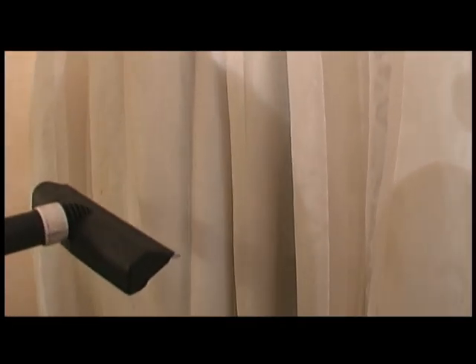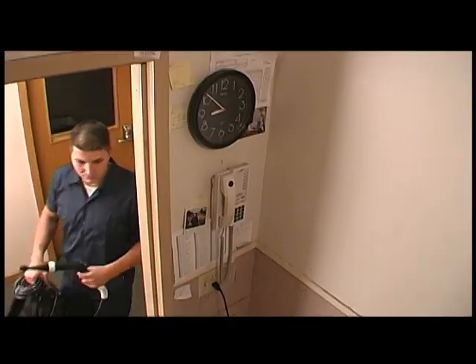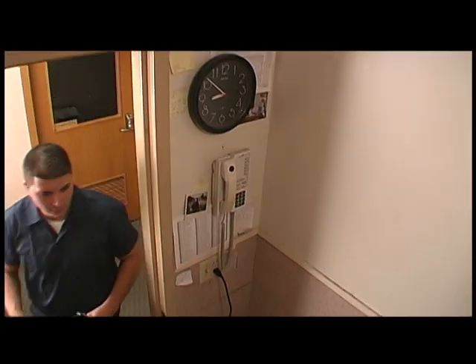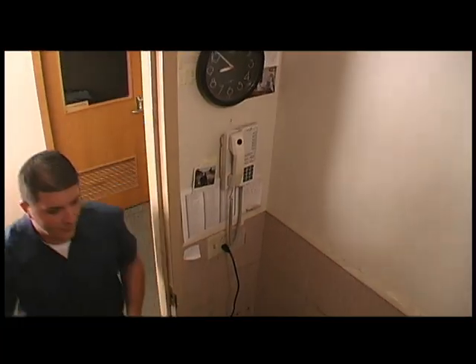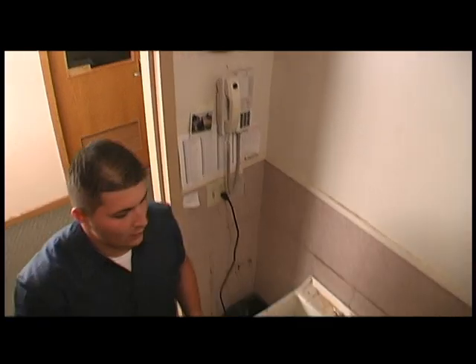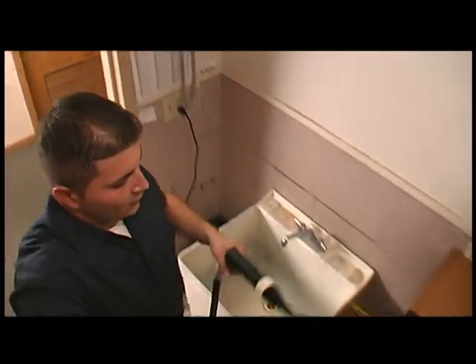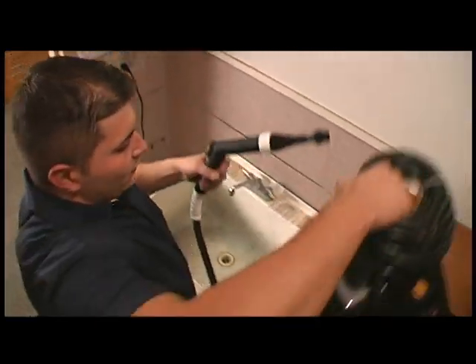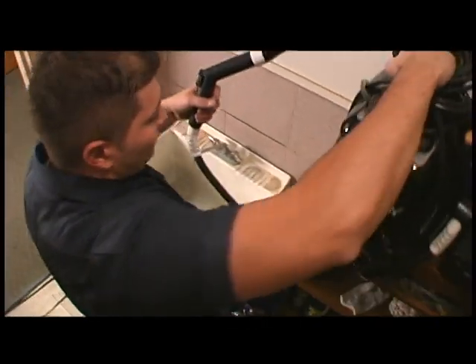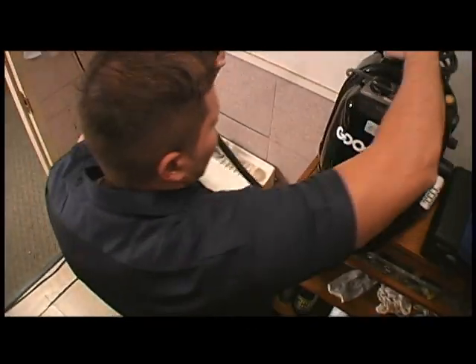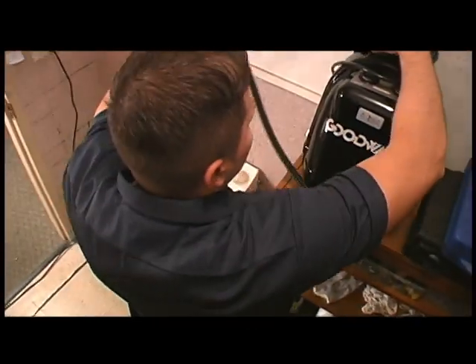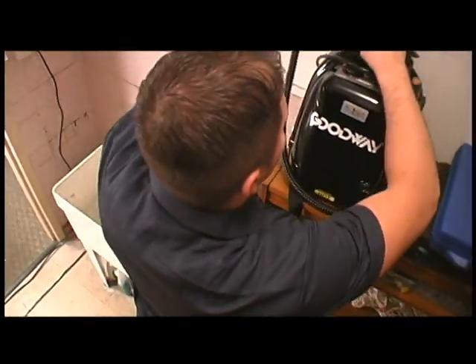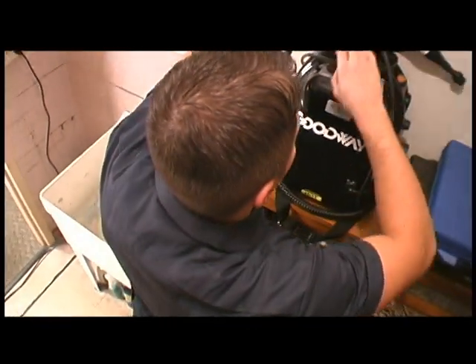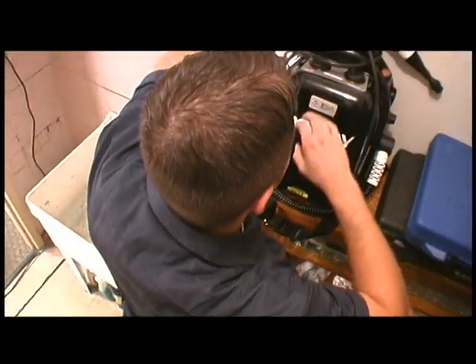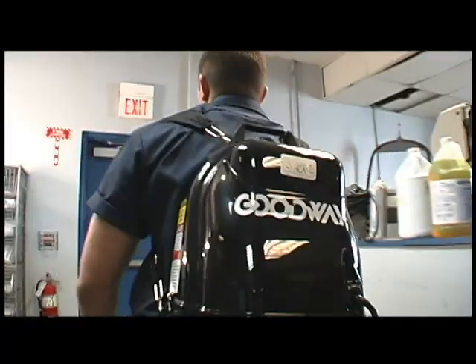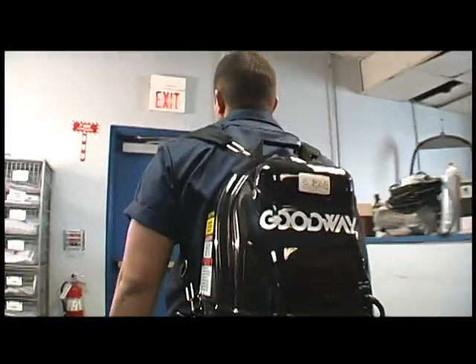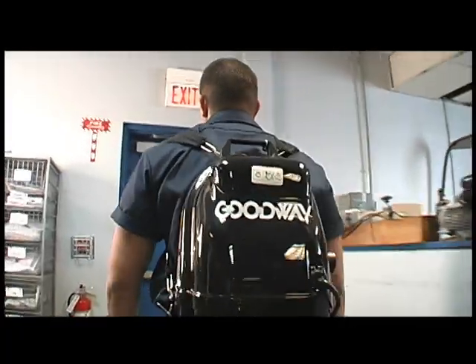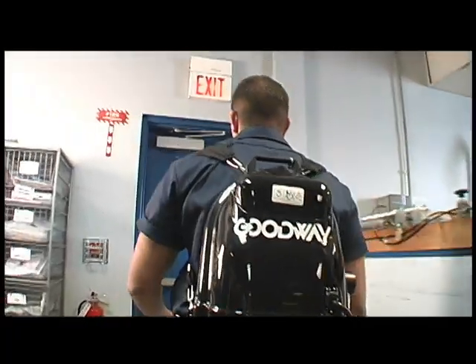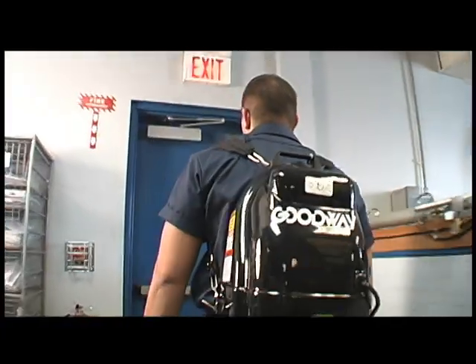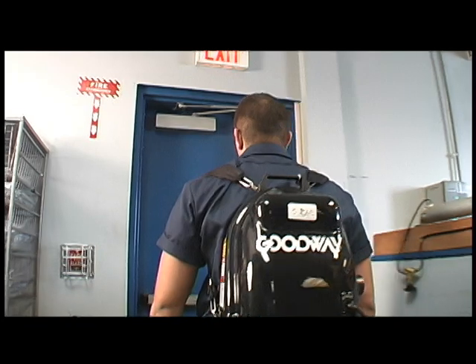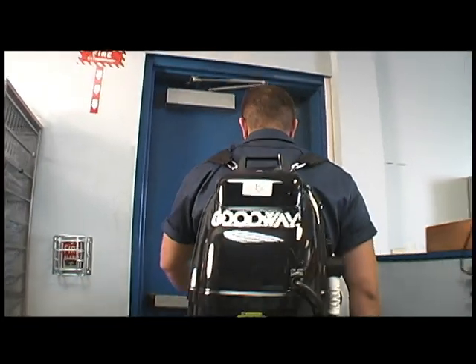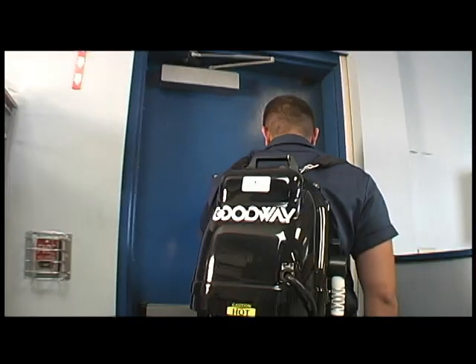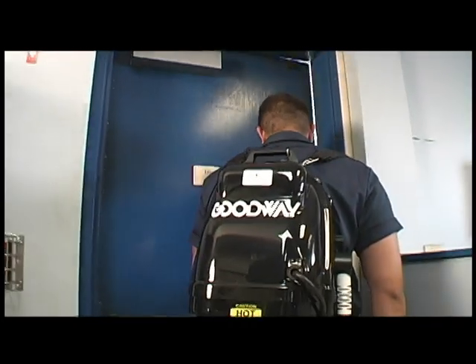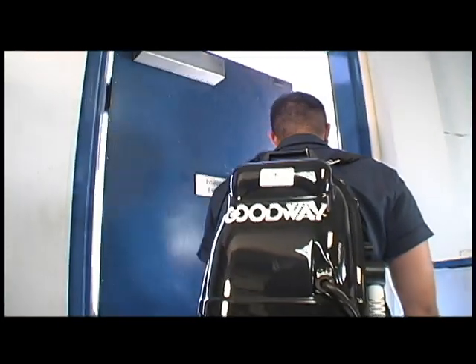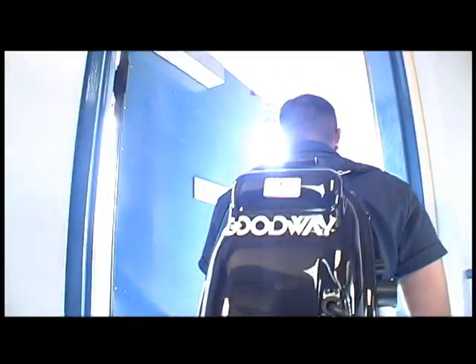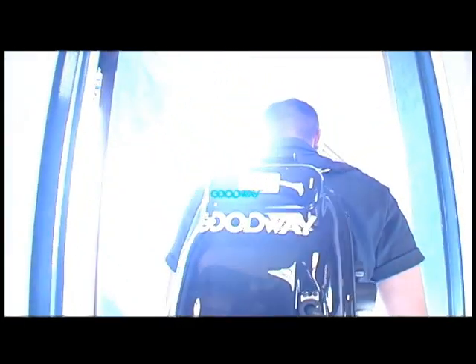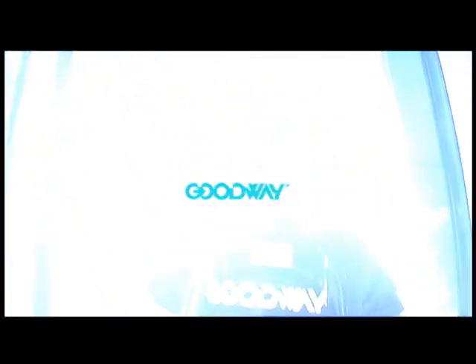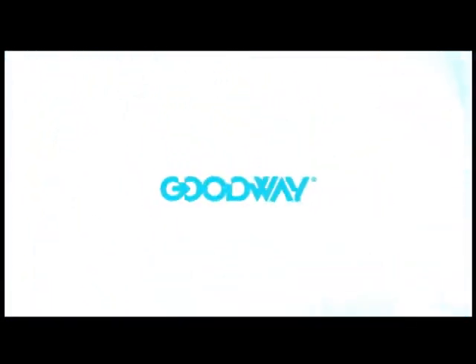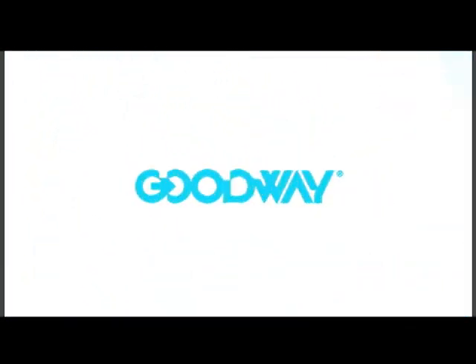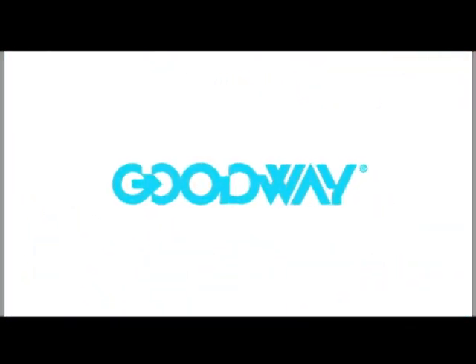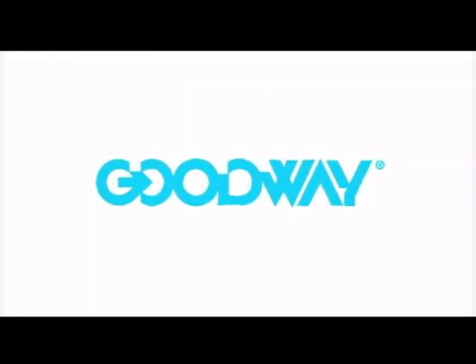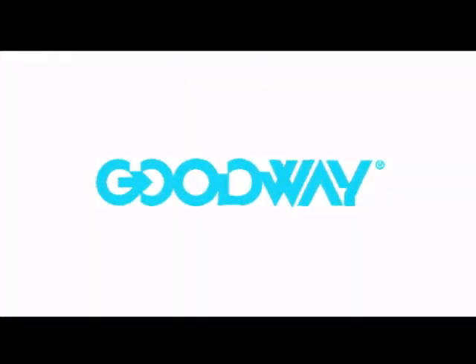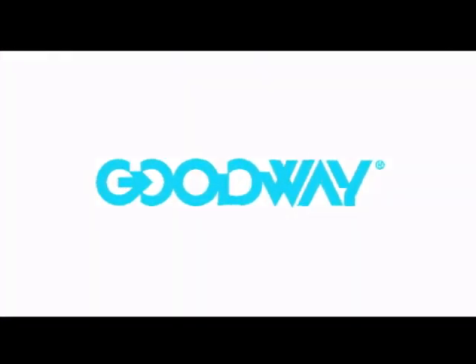There's no depressurization after use. All in all, Goodway's Backpack 1700 will take you where no vapor steam cleaner has gone before.